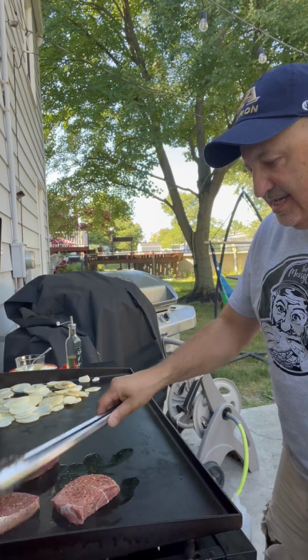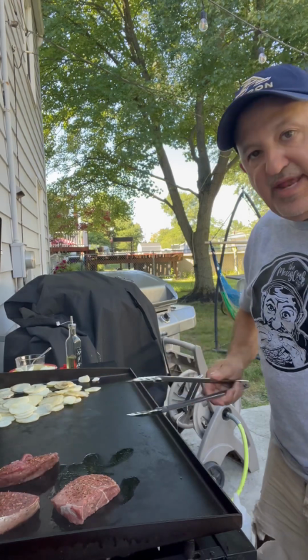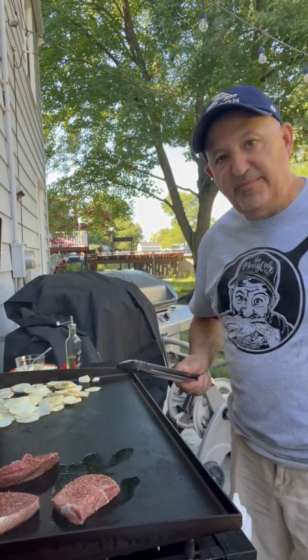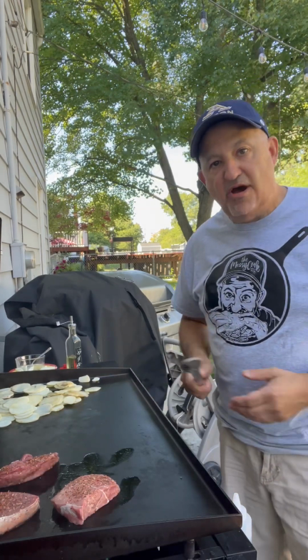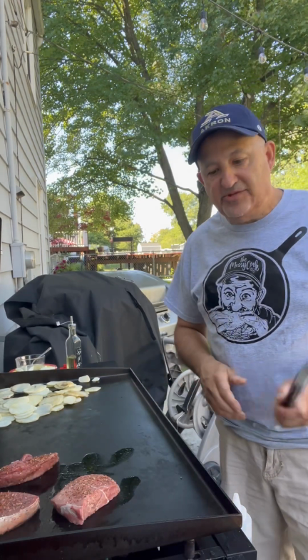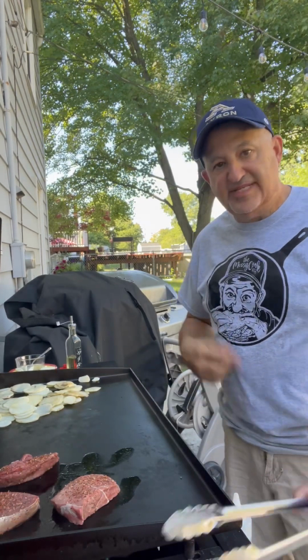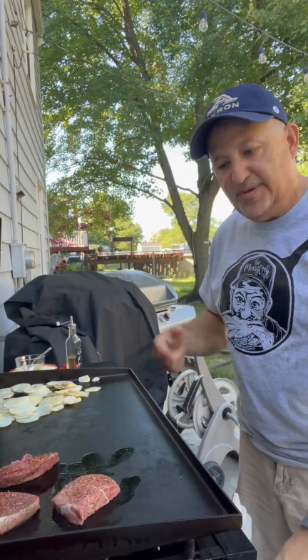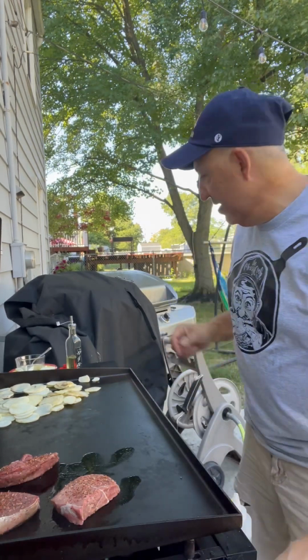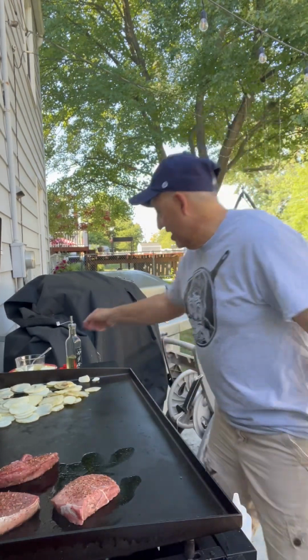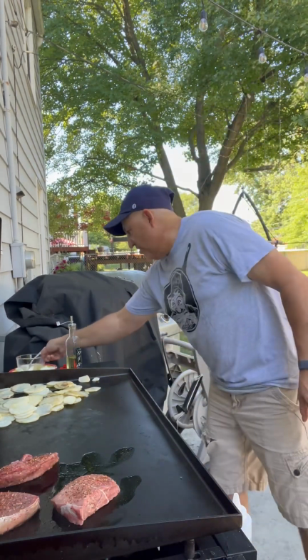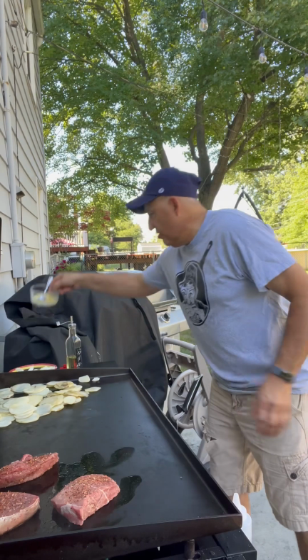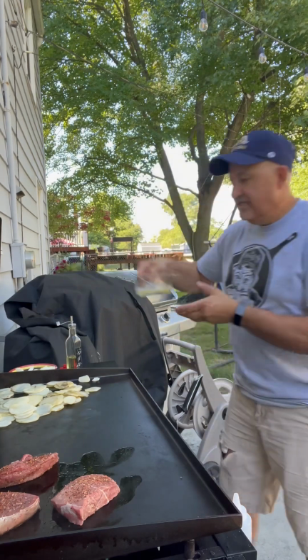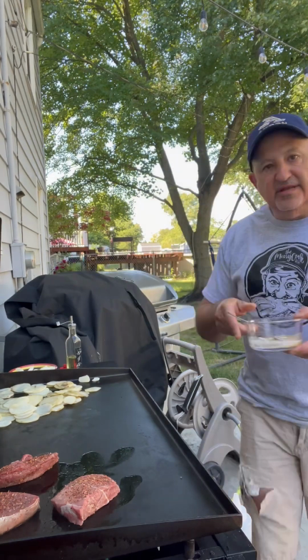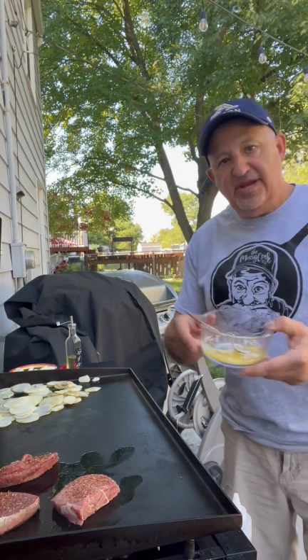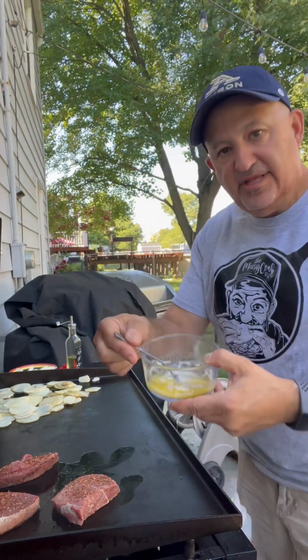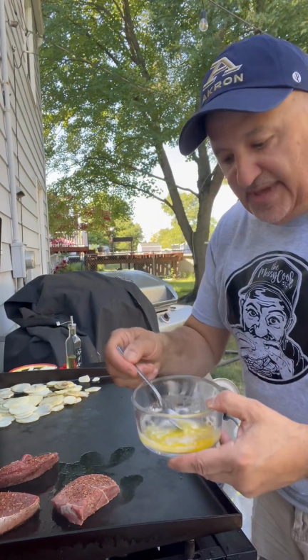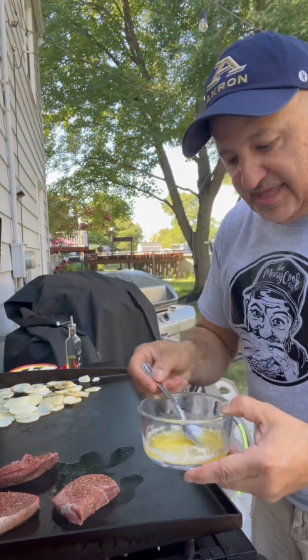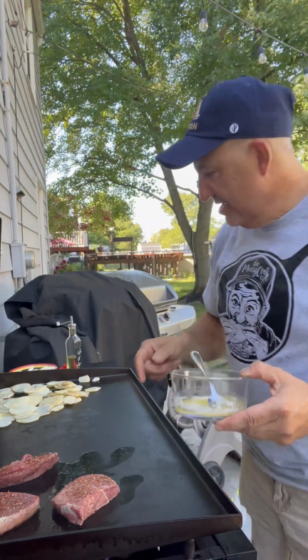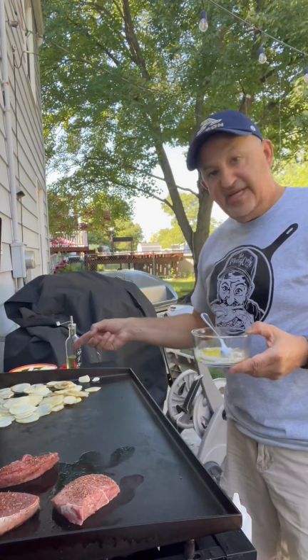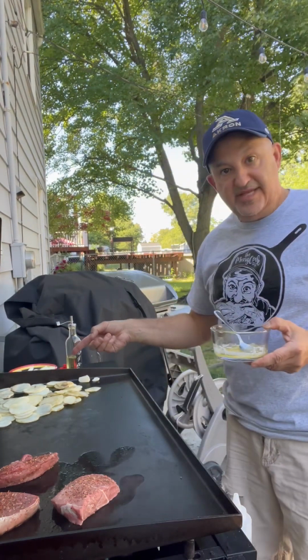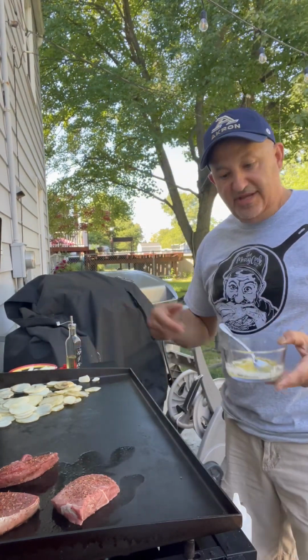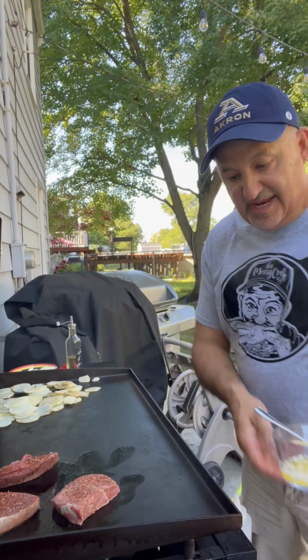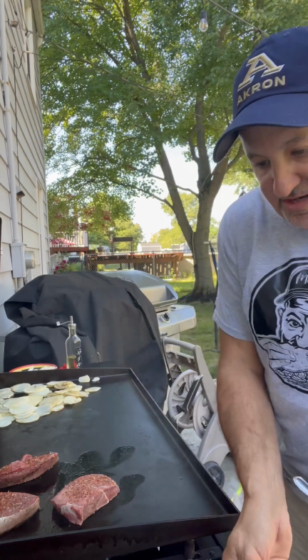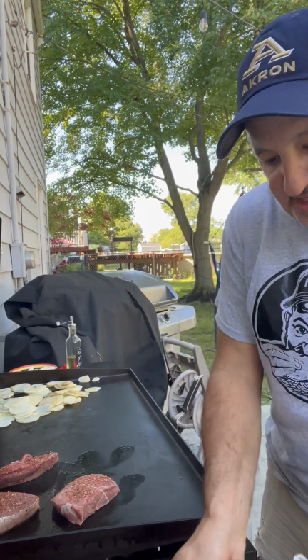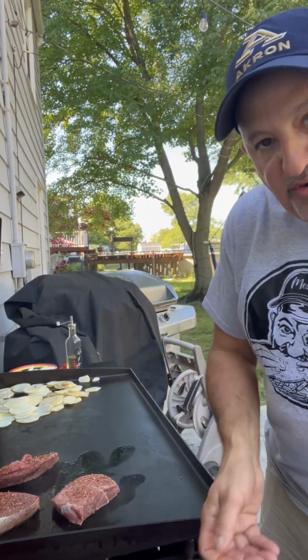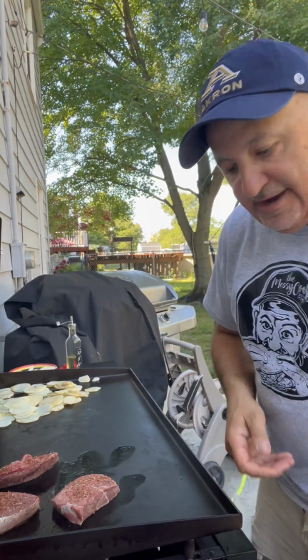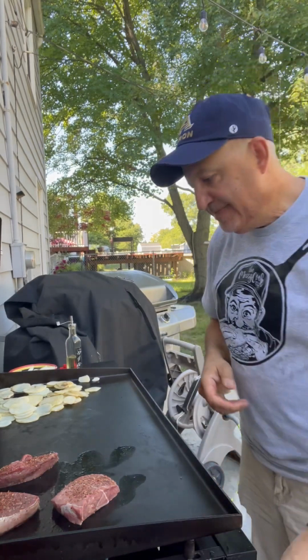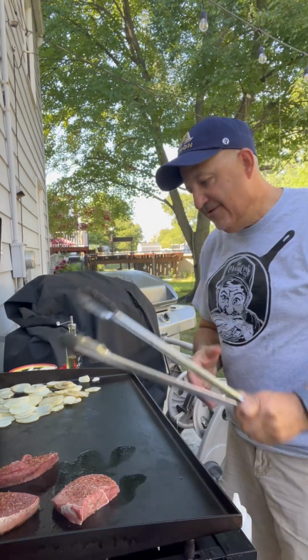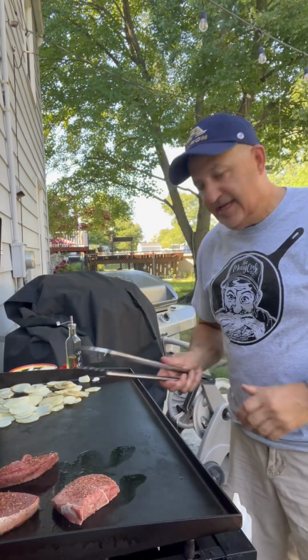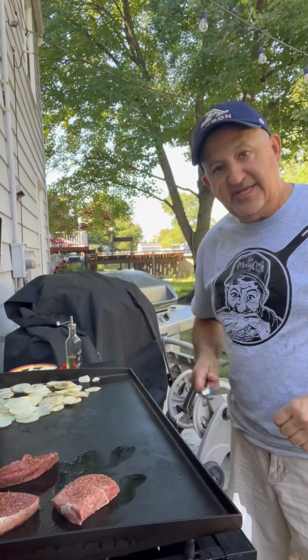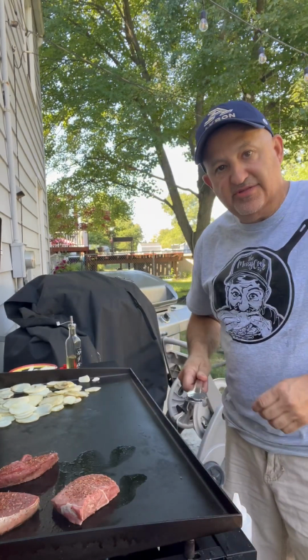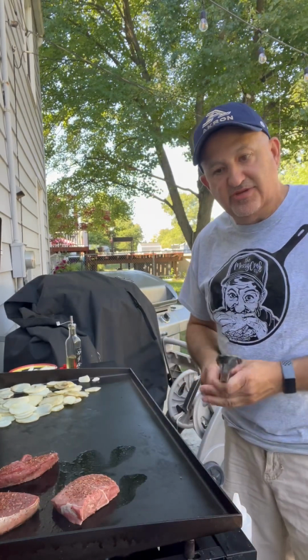Now we're going to actually flip these often because we want that sear to build up. We've also got some melted butter here that we're going to baste with. You can see the potatoes are cooking on that side — we've got a nice four-burner going here. We're going to get a nice sear on those steaks and get them cooking.